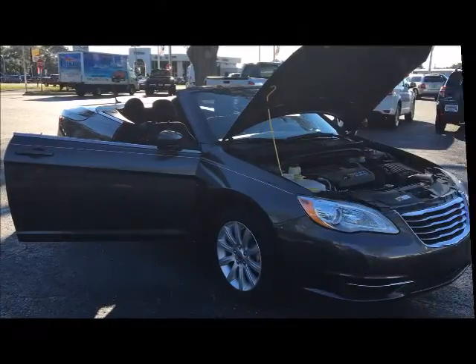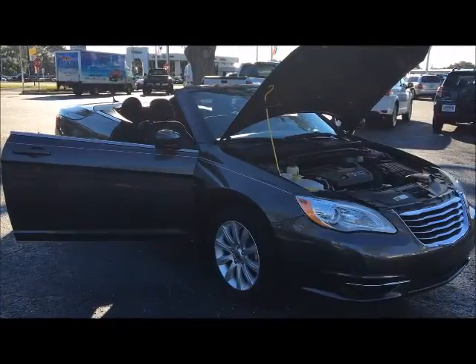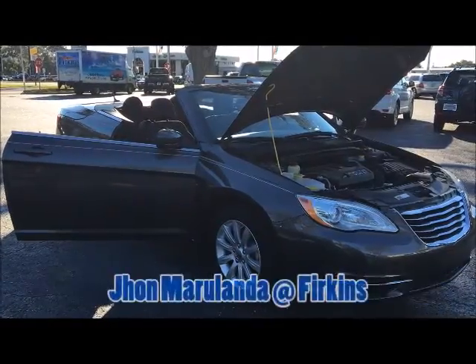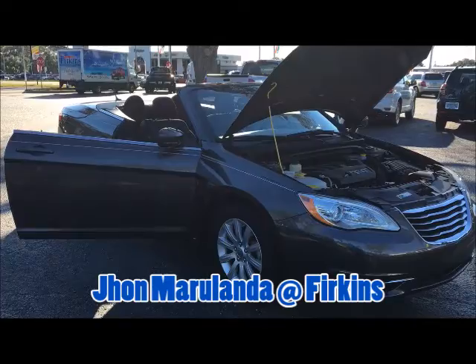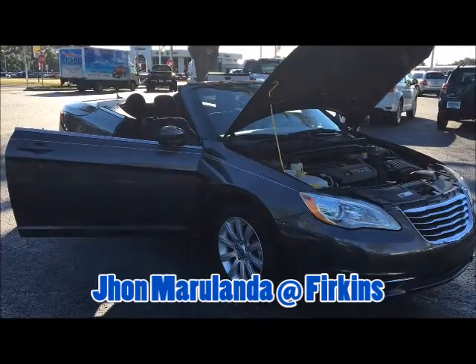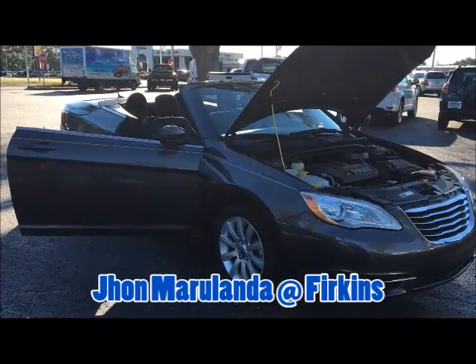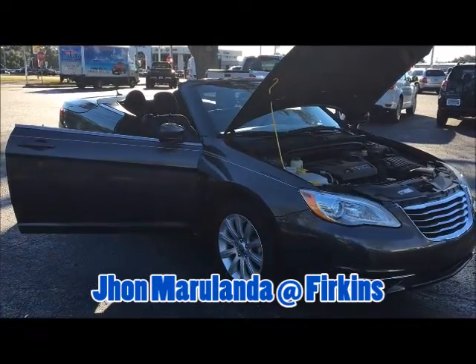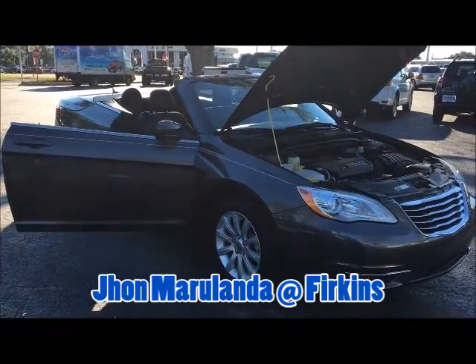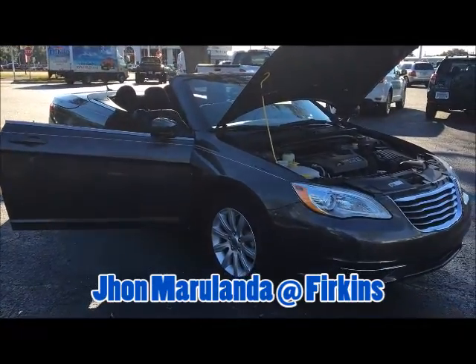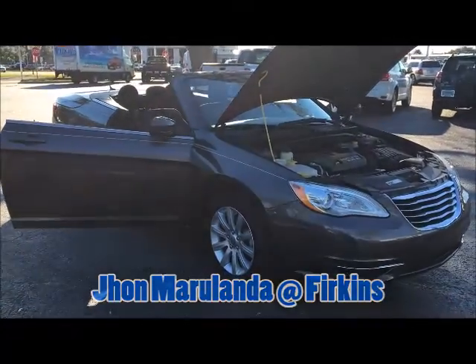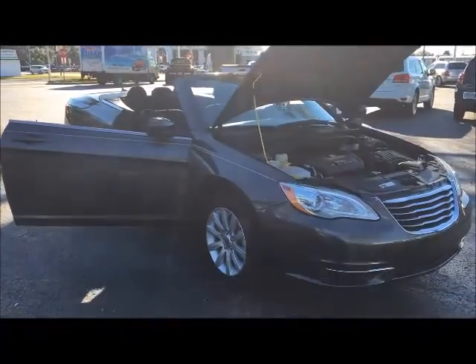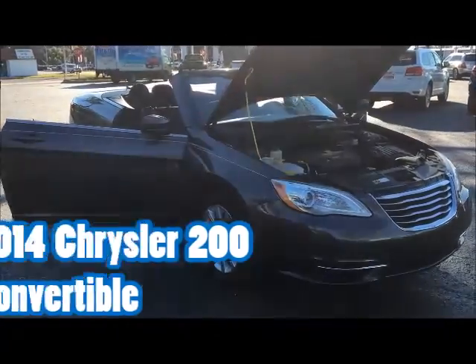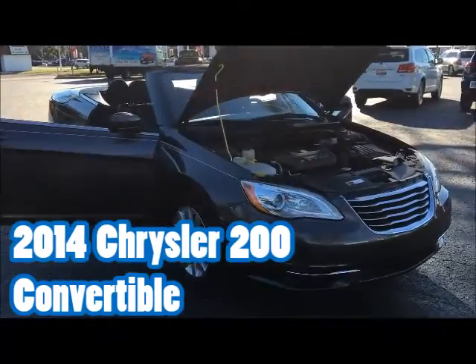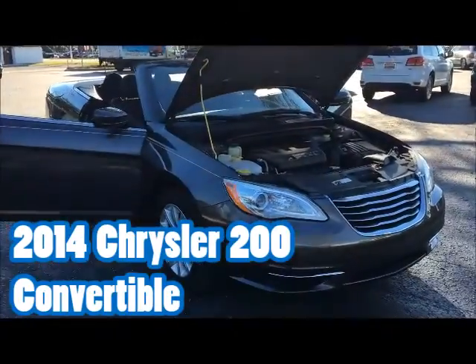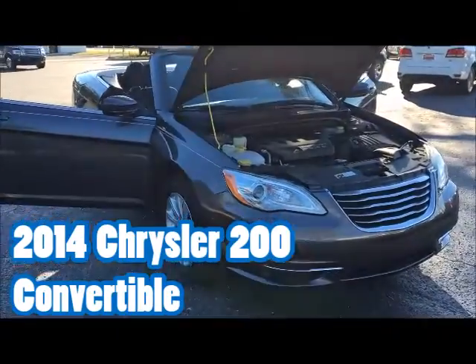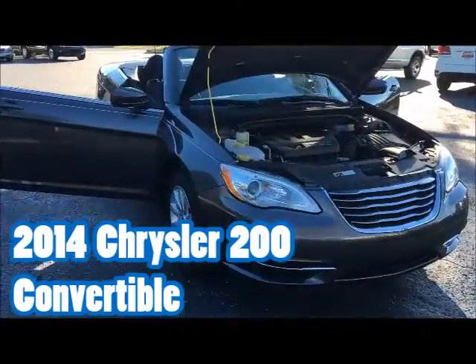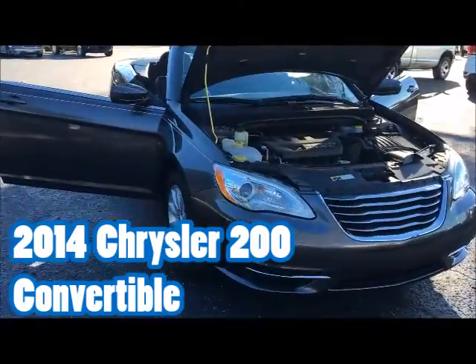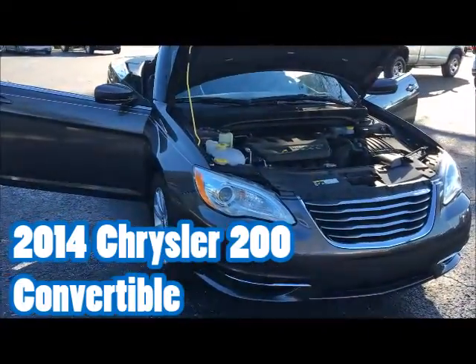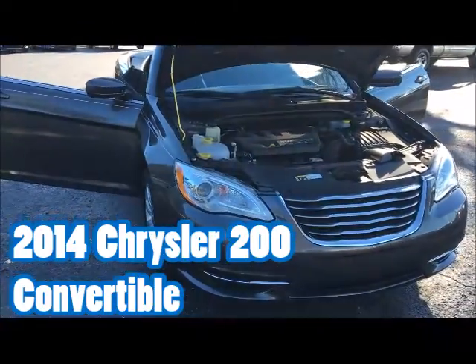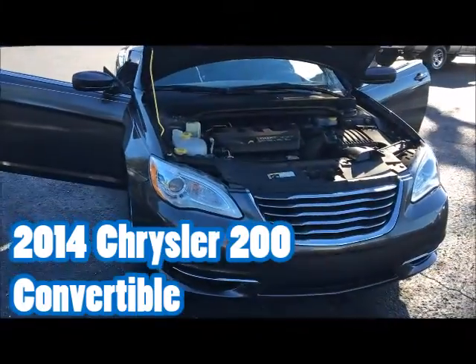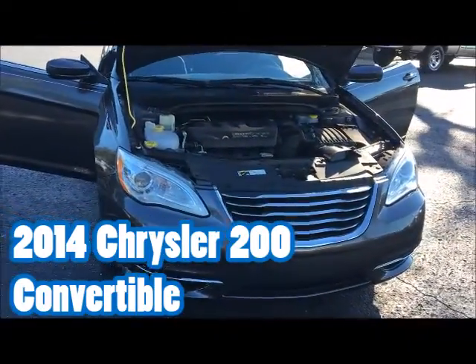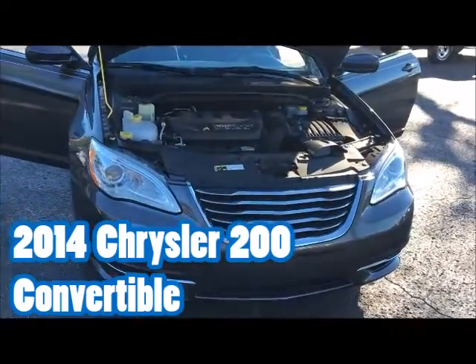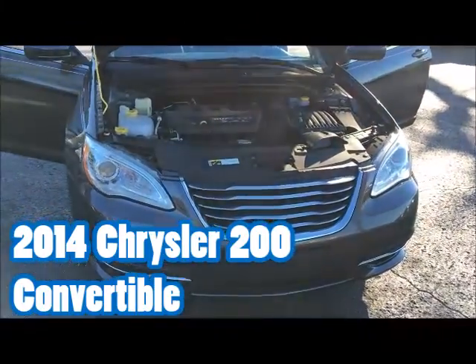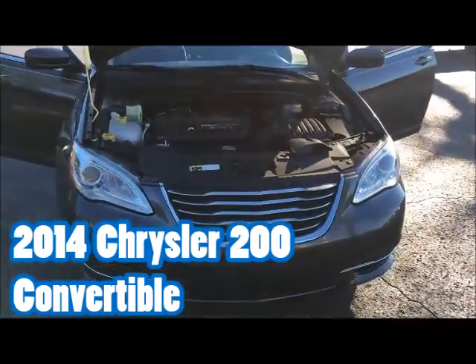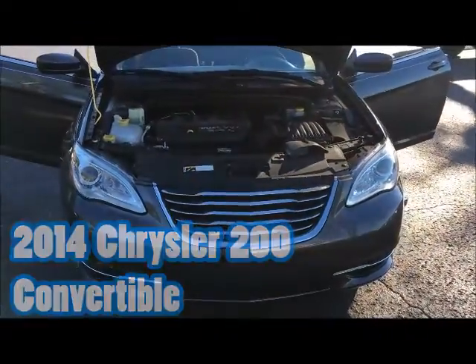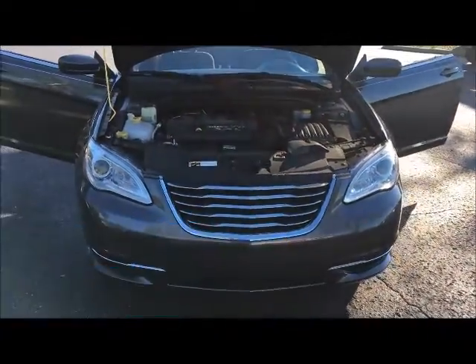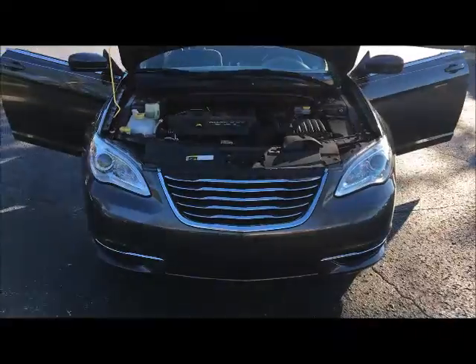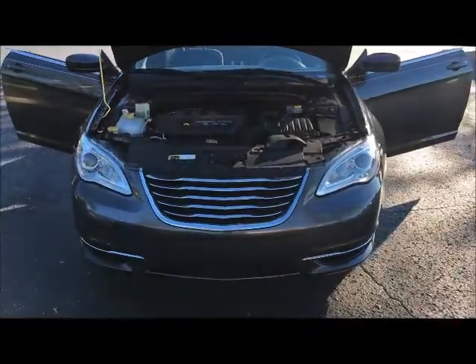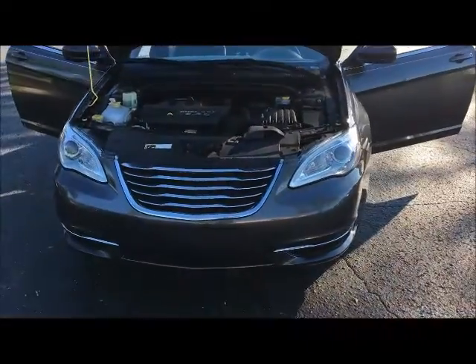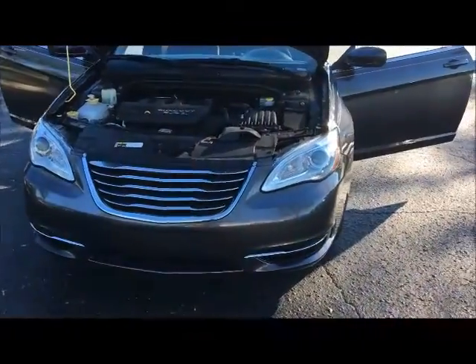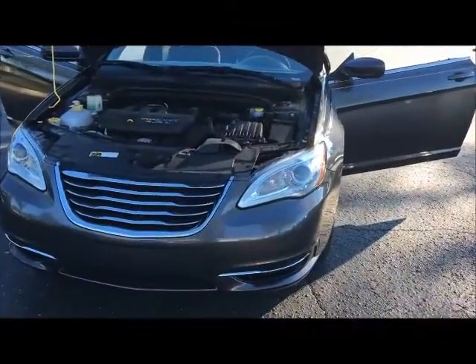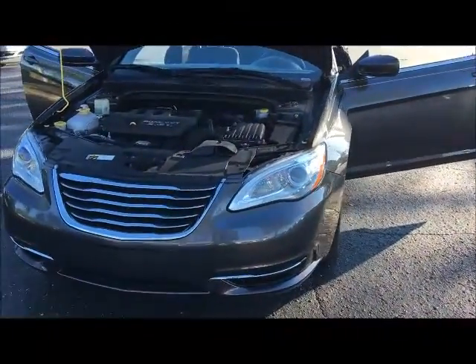Hello again guys, this is John Marulanda here at Firkins to present you this 2014 Chrysler 200 Convertible with a 2.4 liter engine that gives you about 23 miles per gallon in the city and about 28 on the highway.